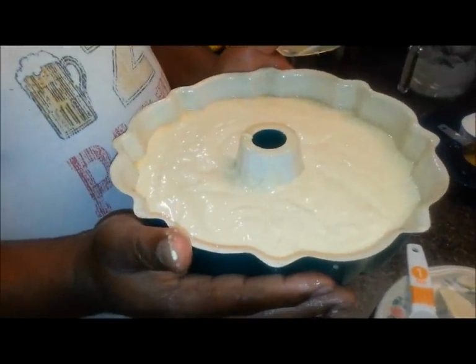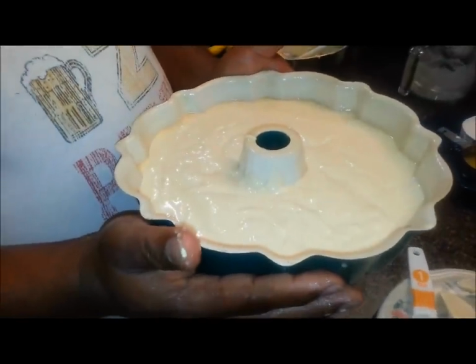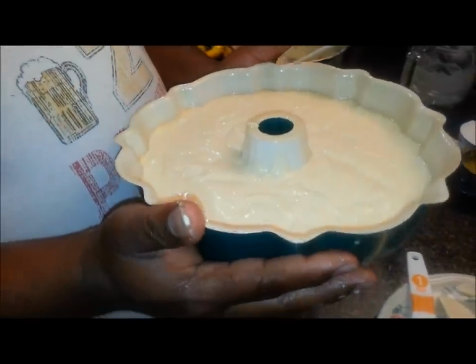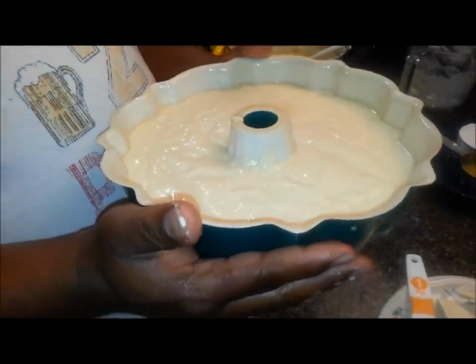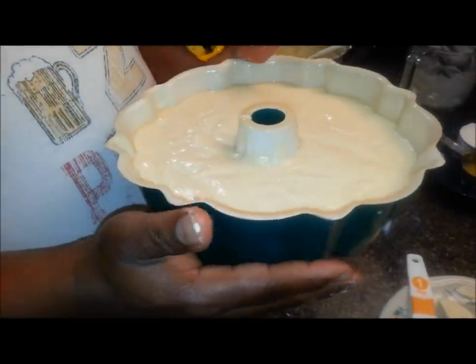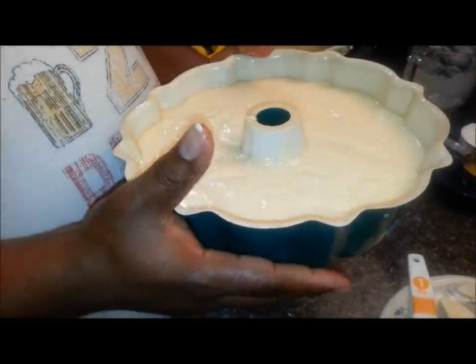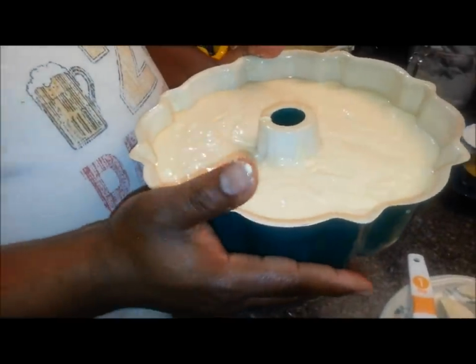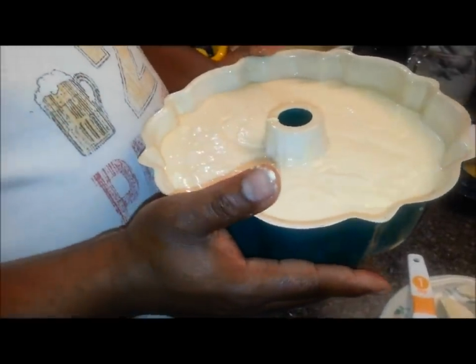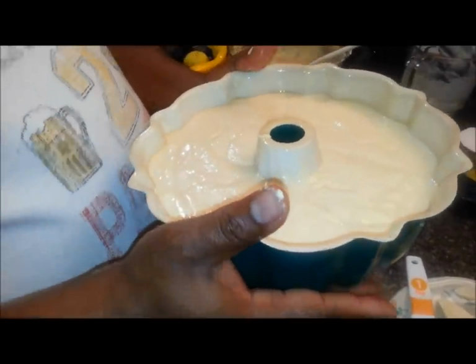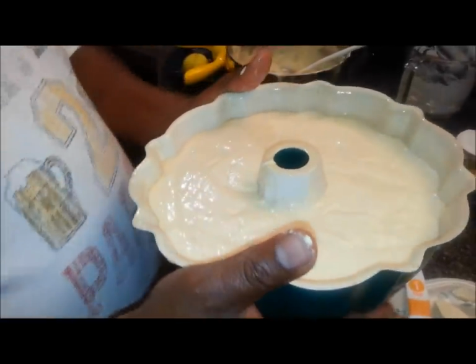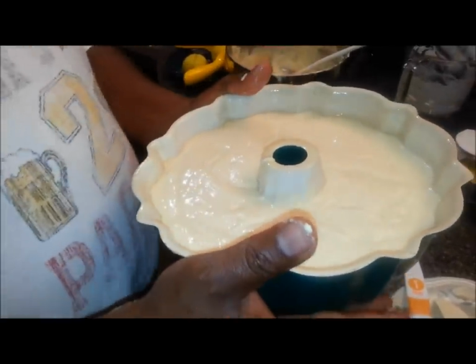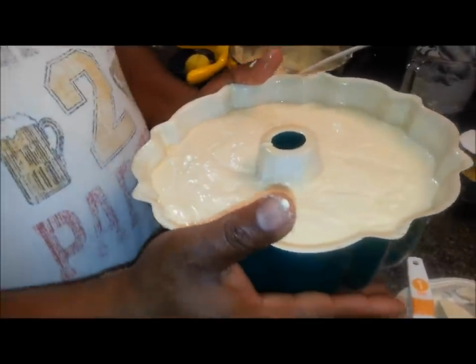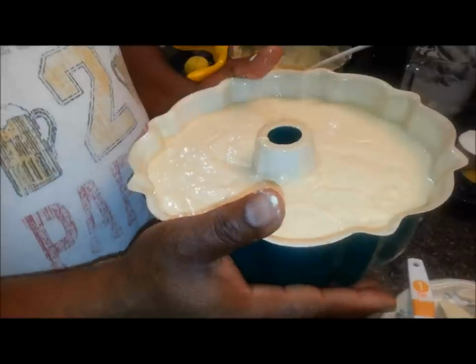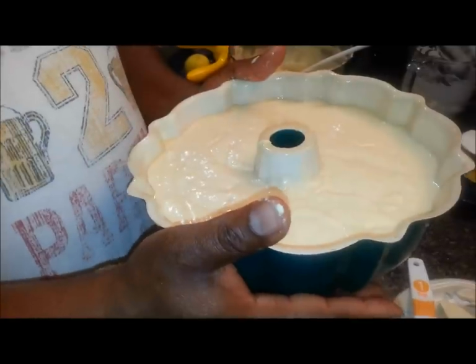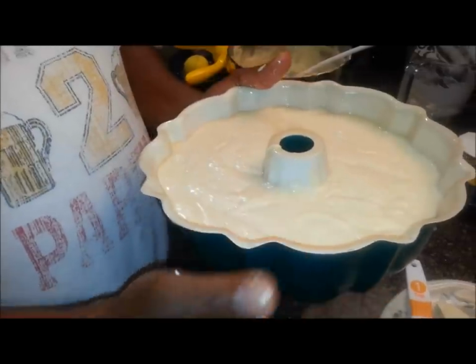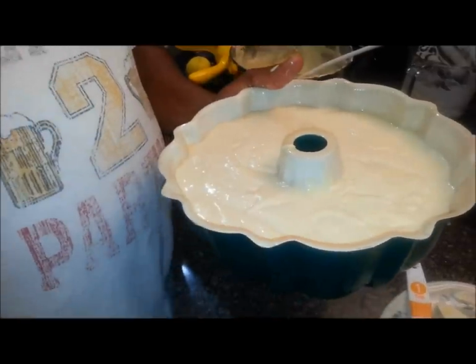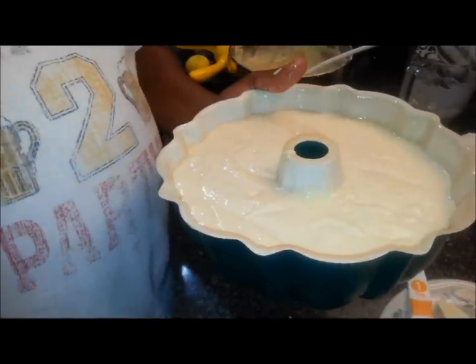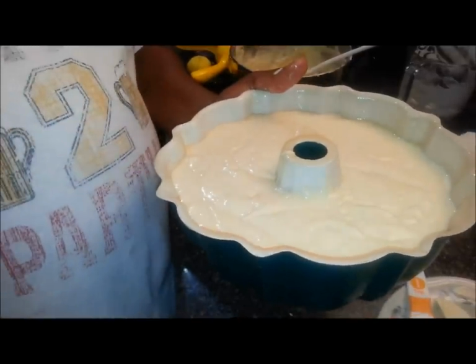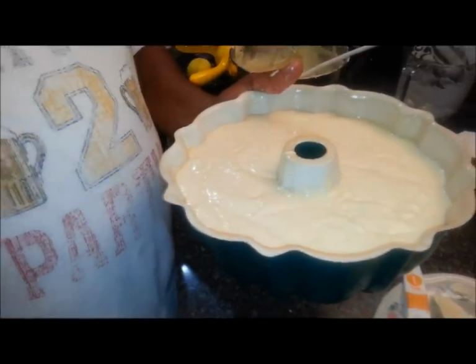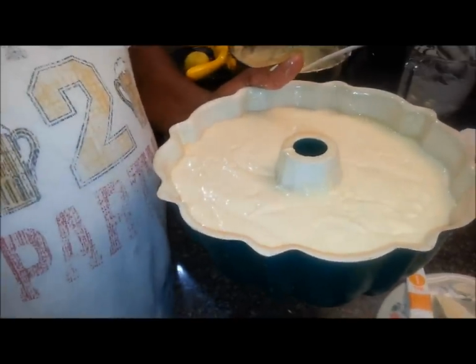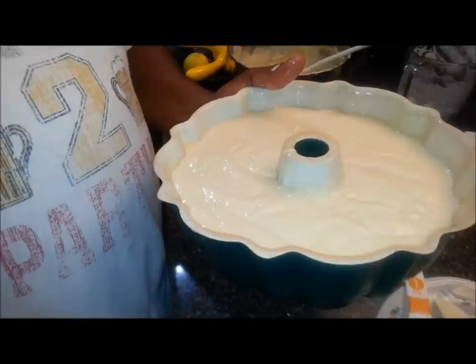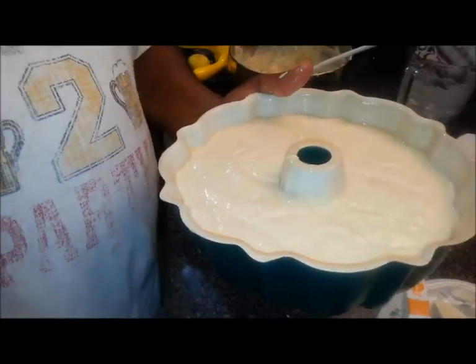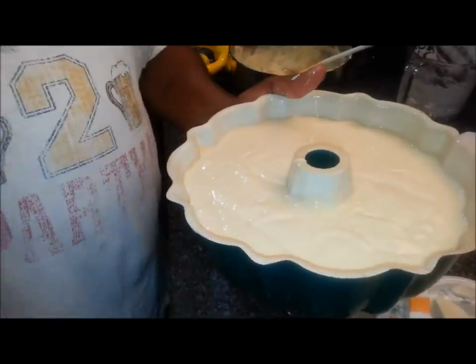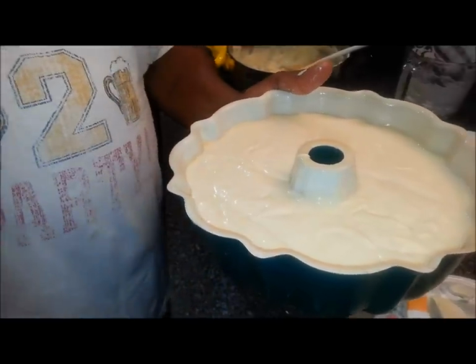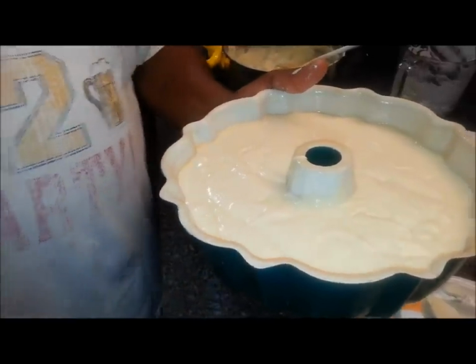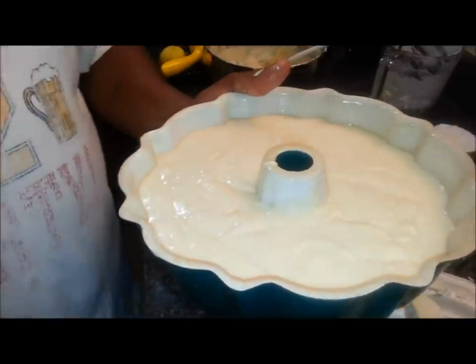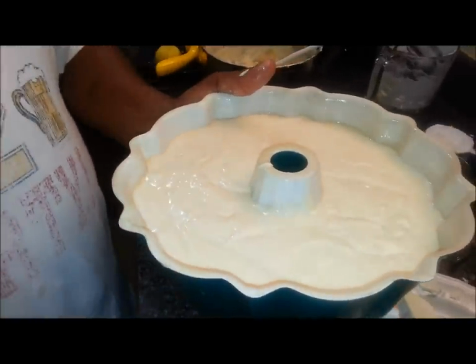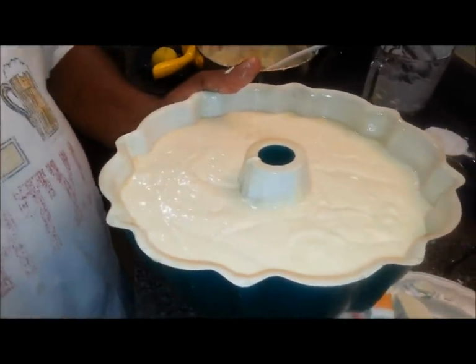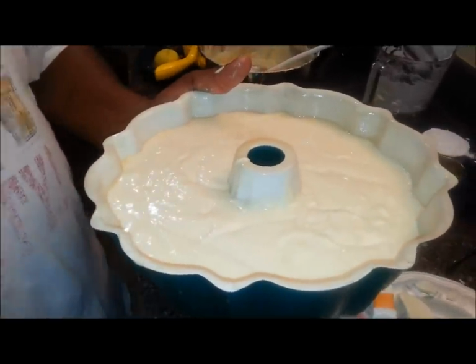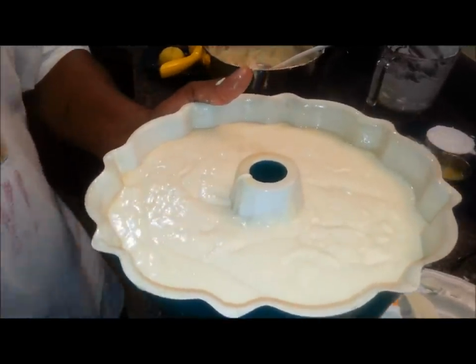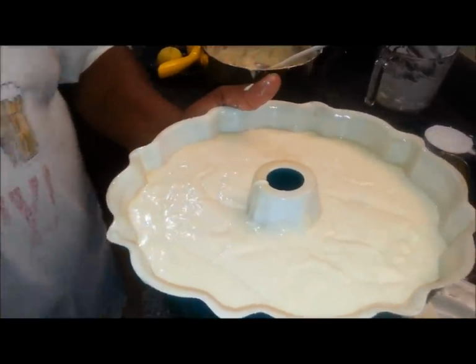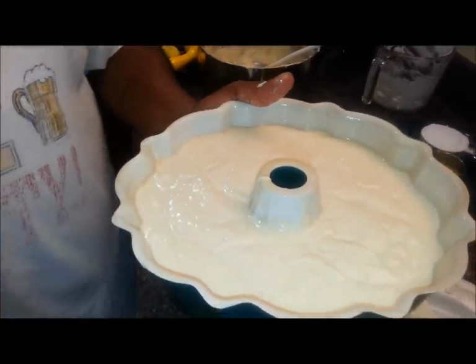We're going to go to the oven, and when it passes the toothpick test we'll take it out and let it cool. We'll mix up that lemon drizzle, glaze it on there, and let you see what it all looks like in the end.